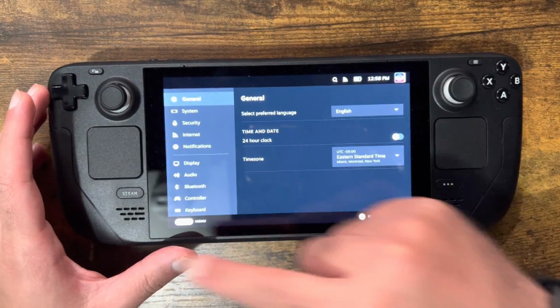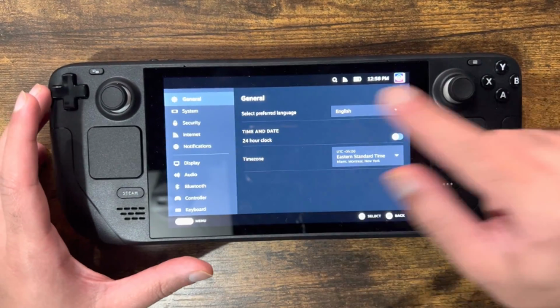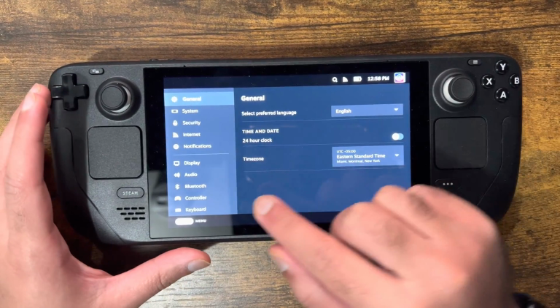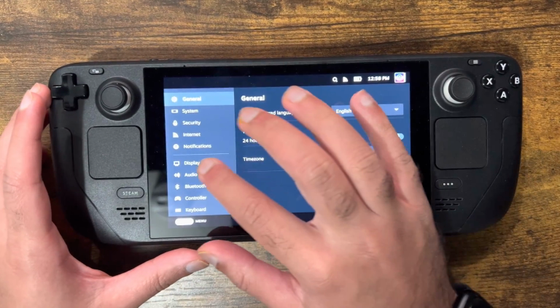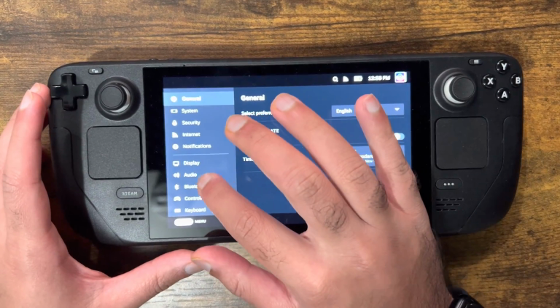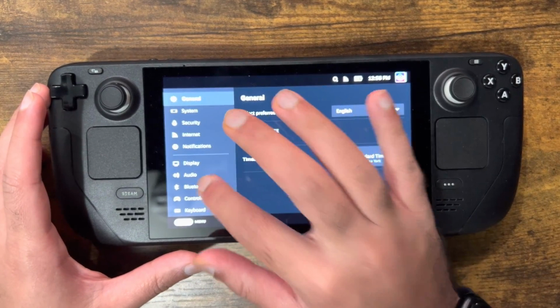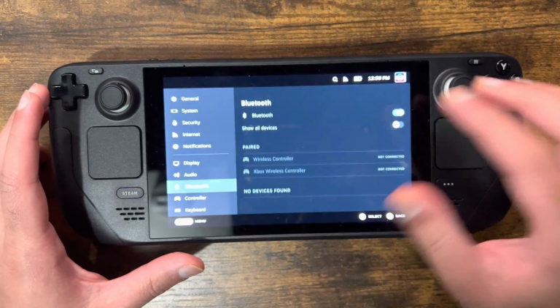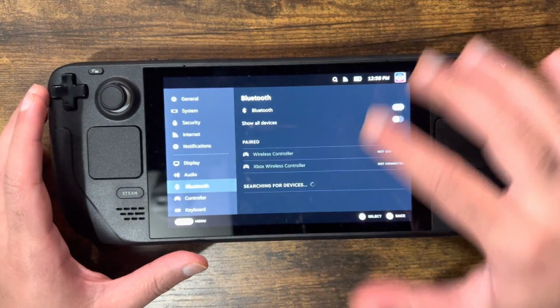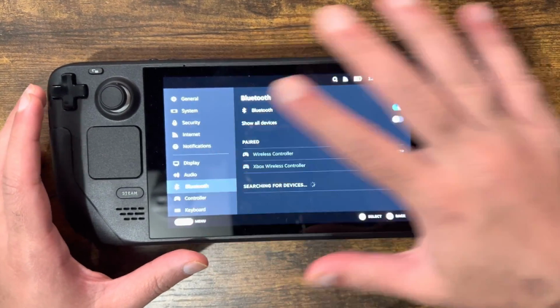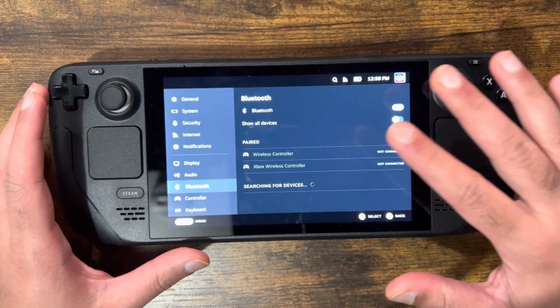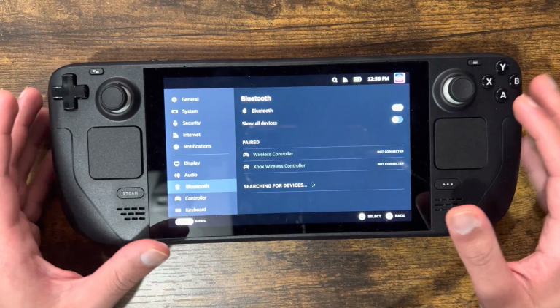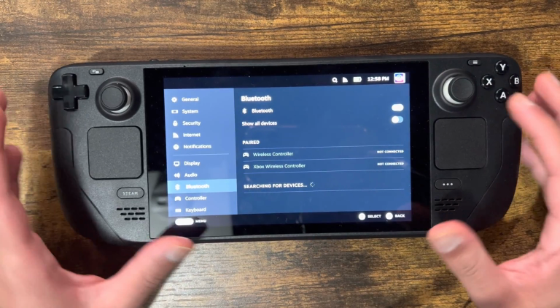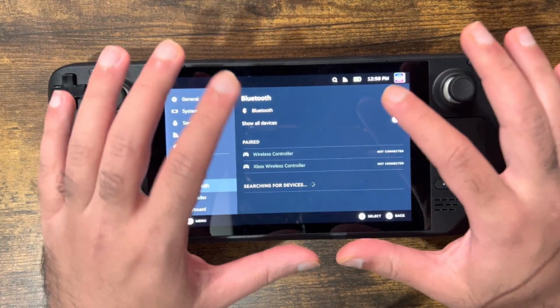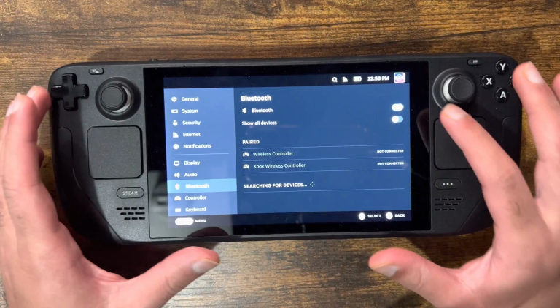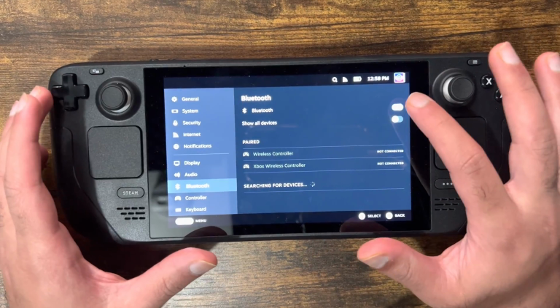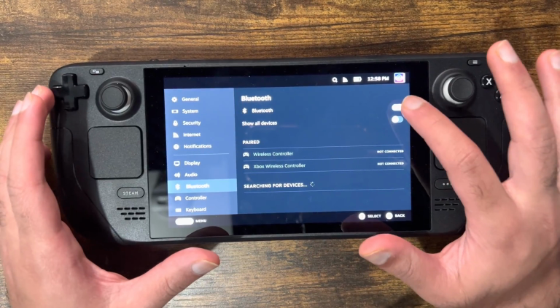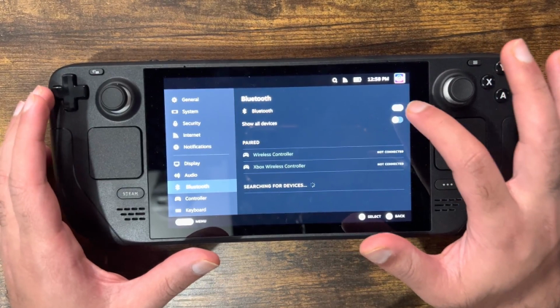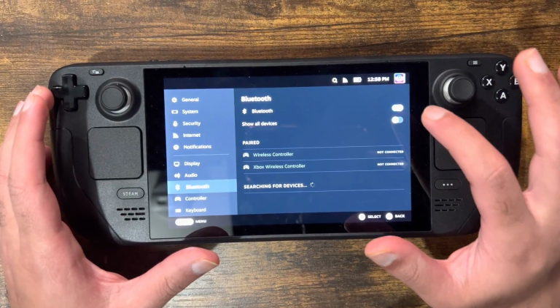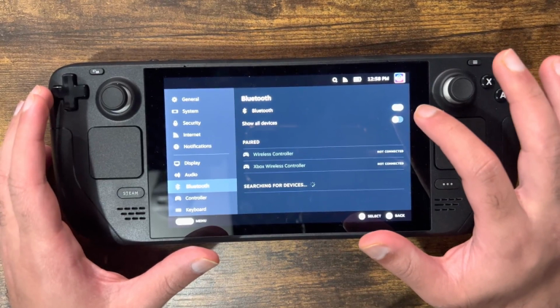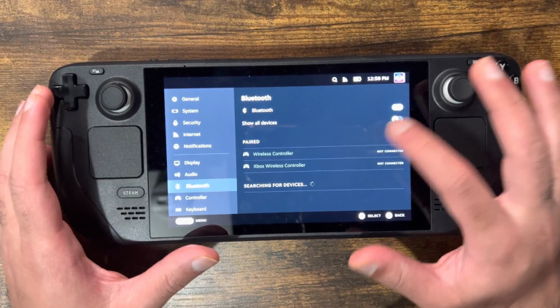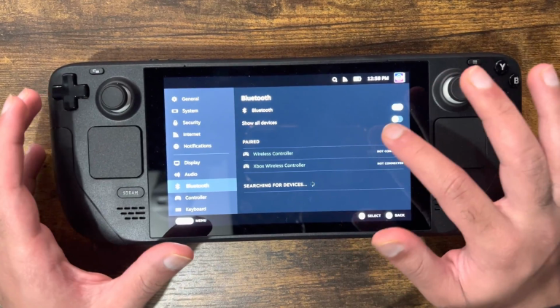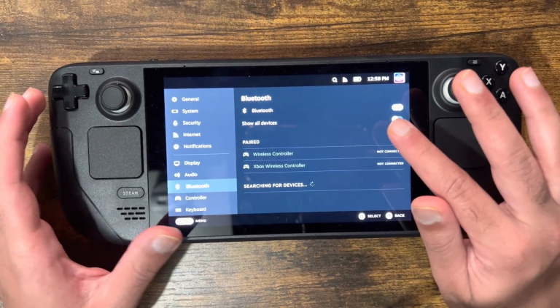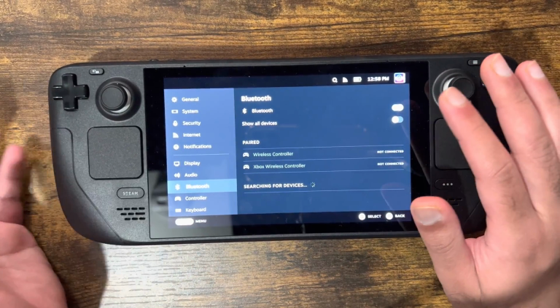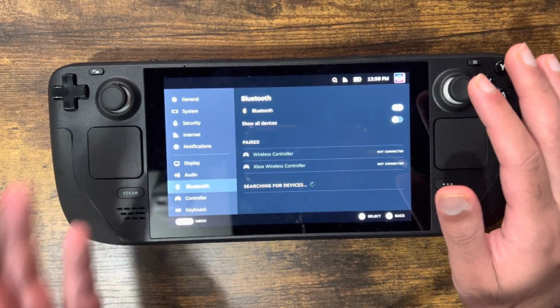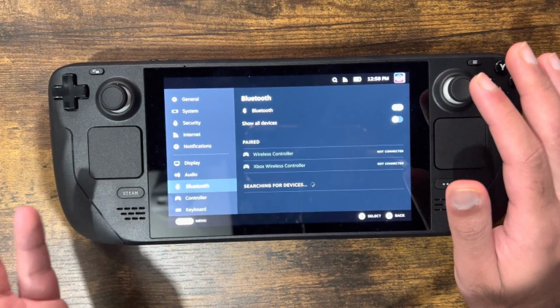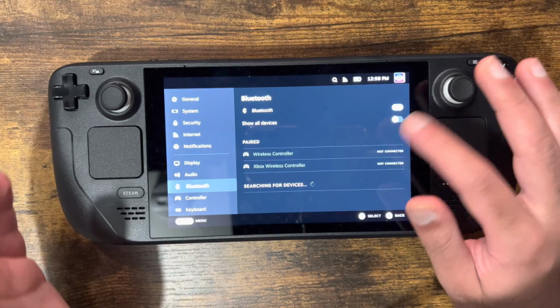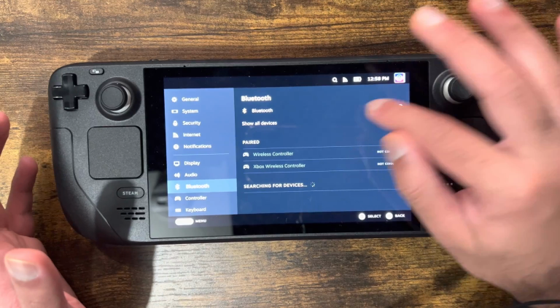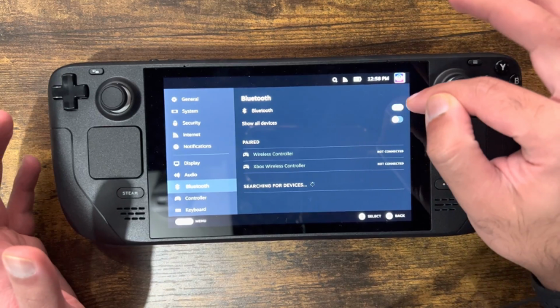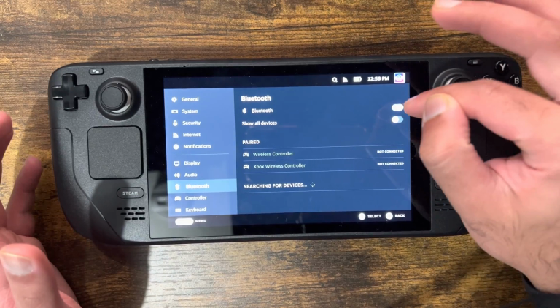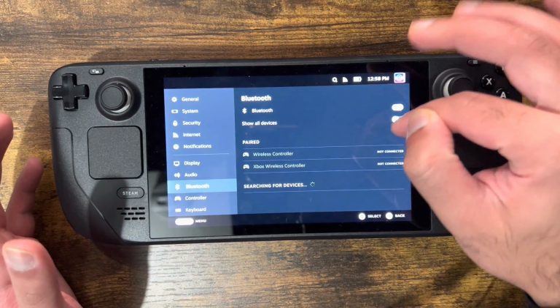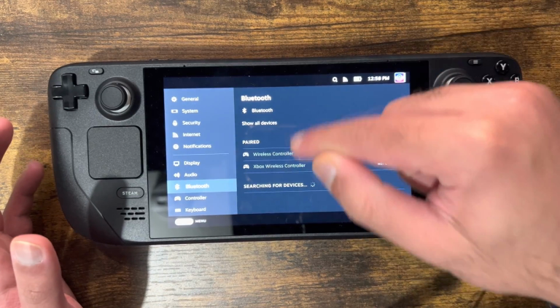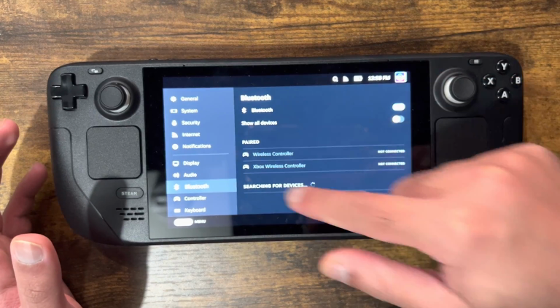In this screen you want to press Bluetooth, and when you're at this screen you want to enable Bluetooth. You can use 'Show All Devices' if you want, but just Bluetooth should be sufficient.